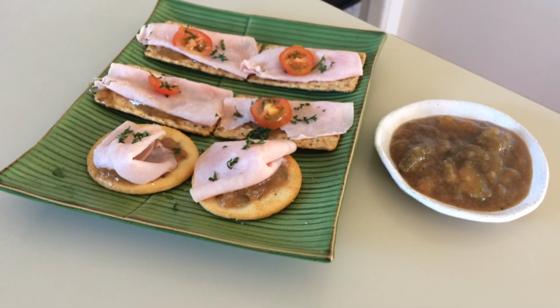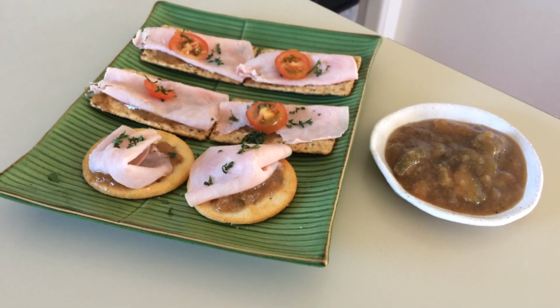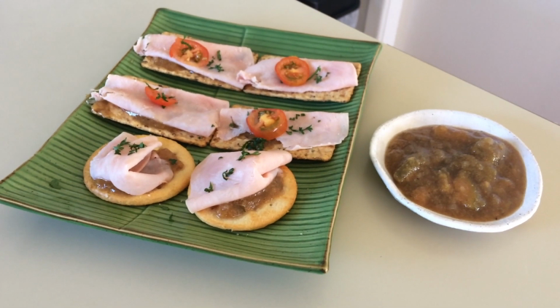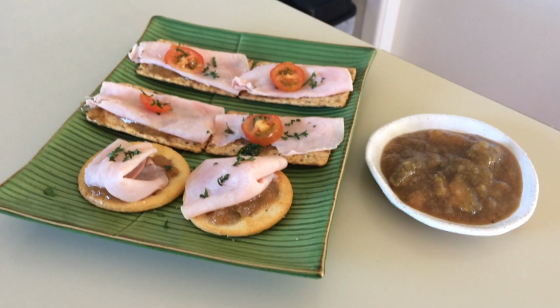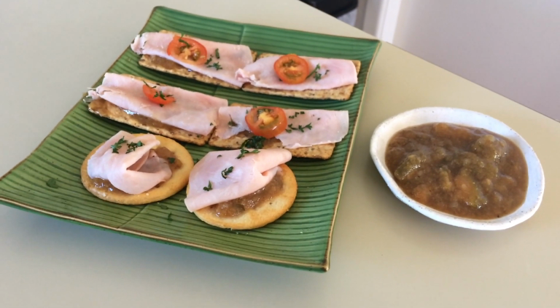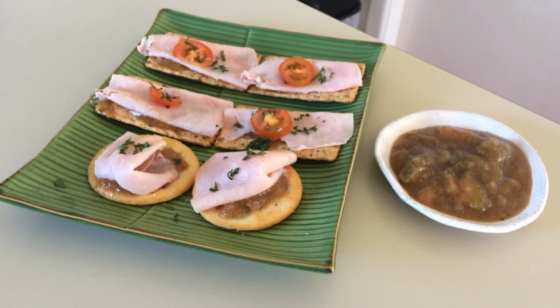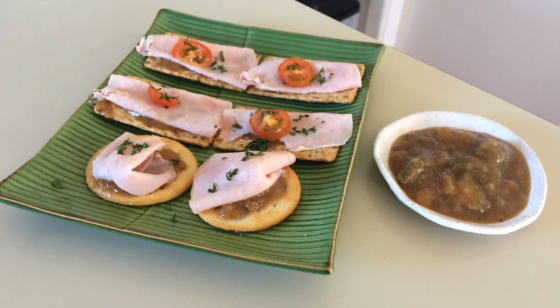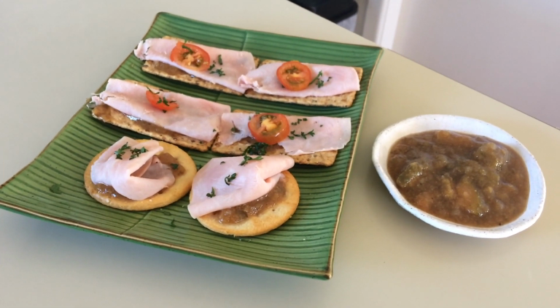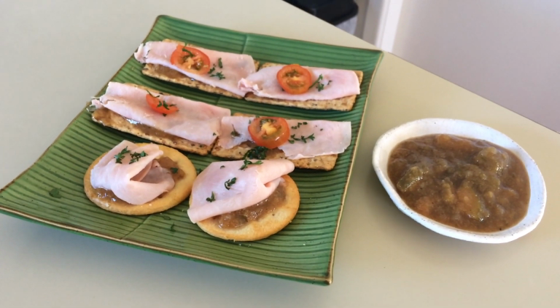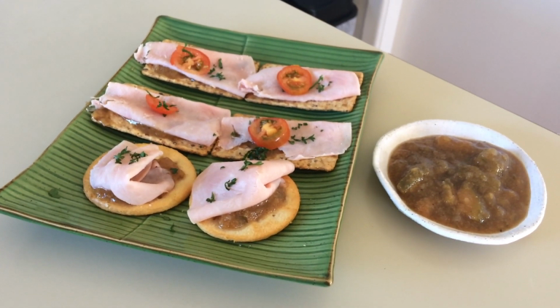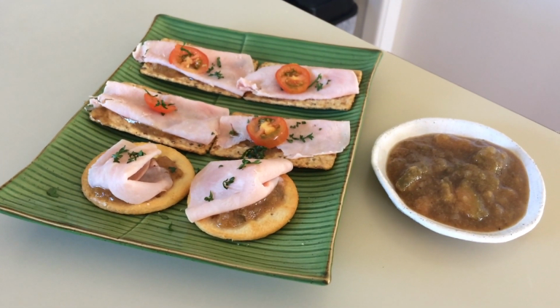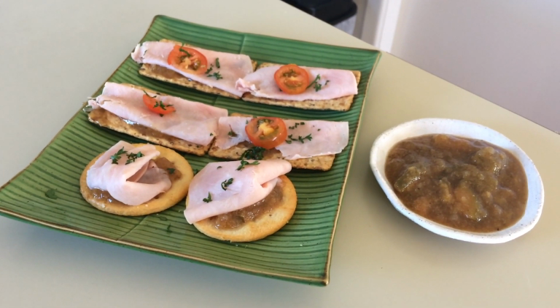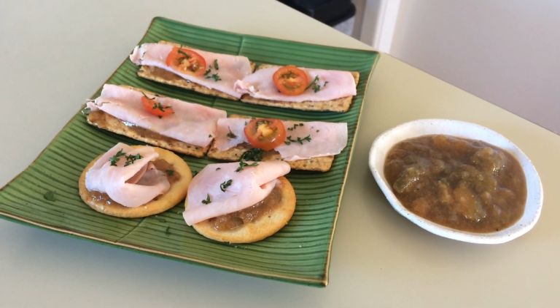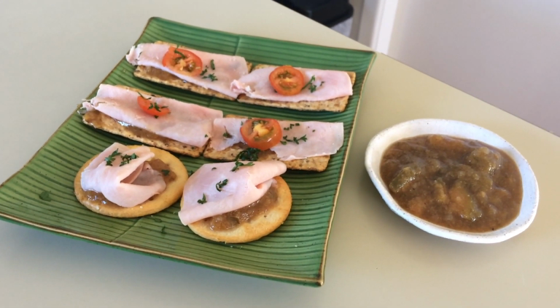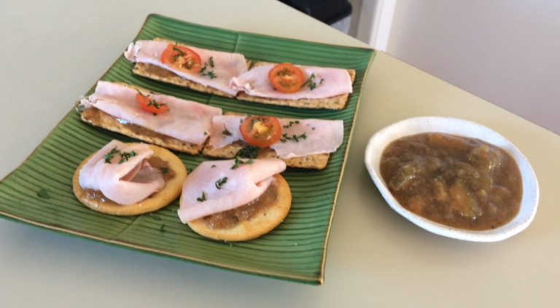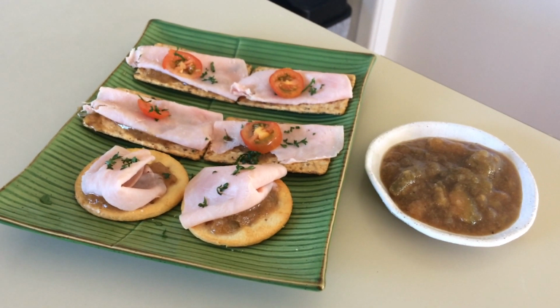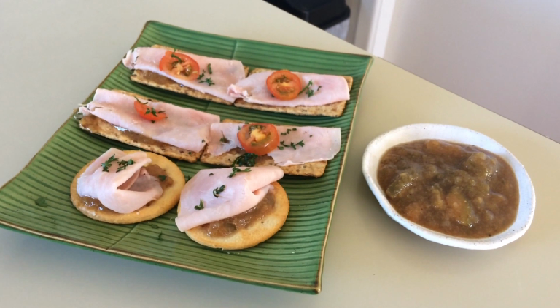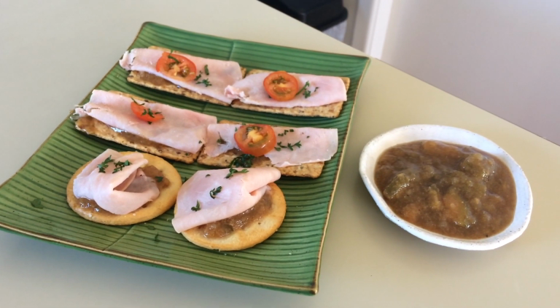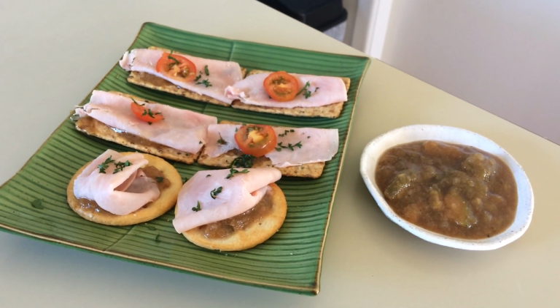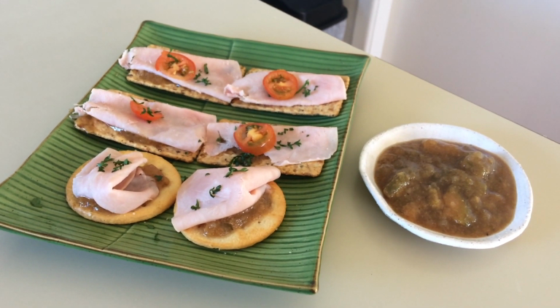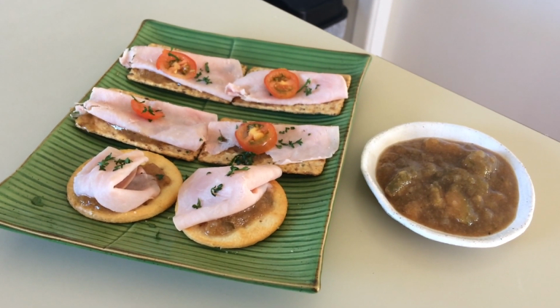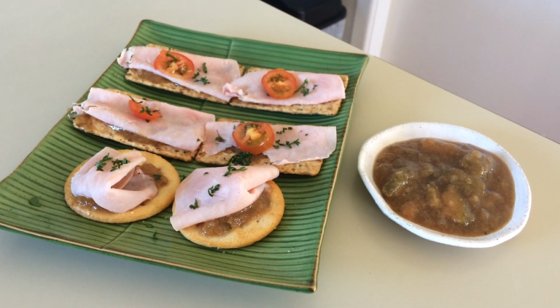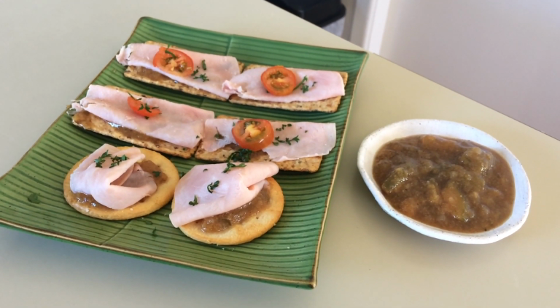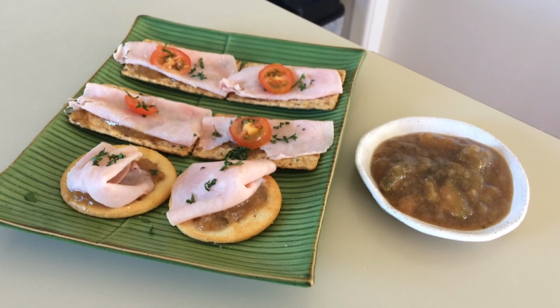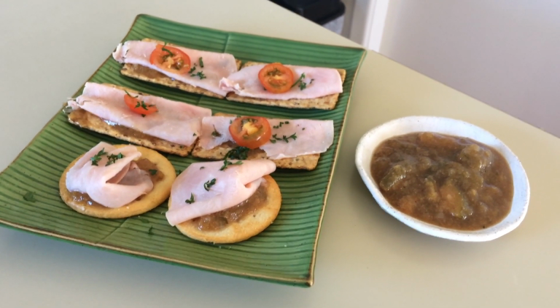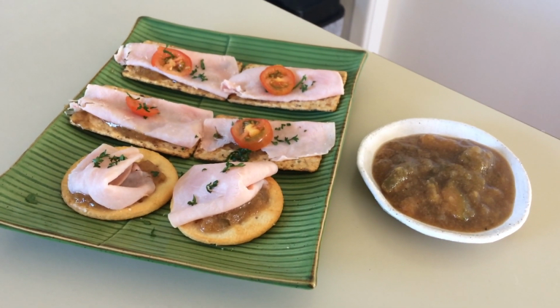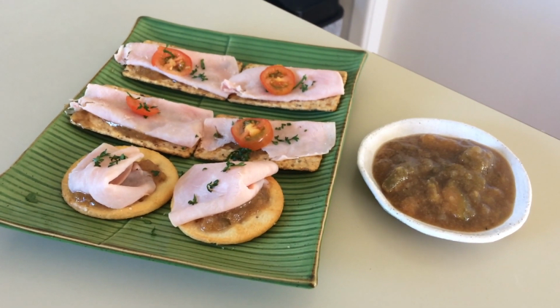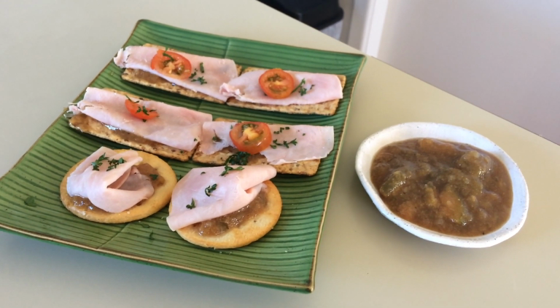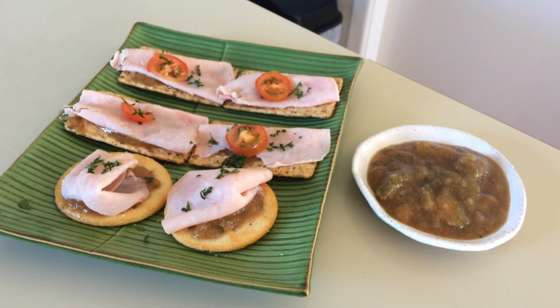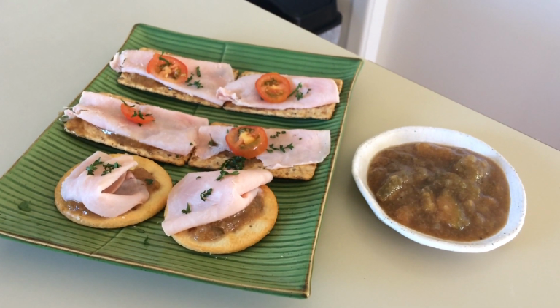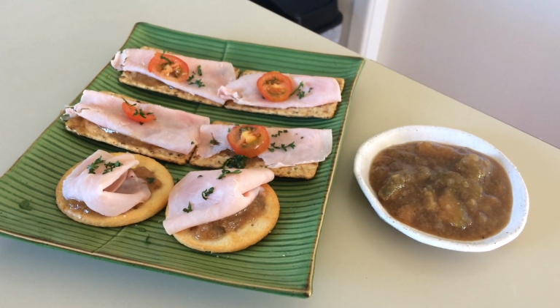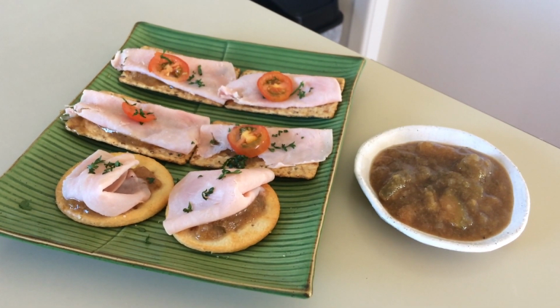So that's our chutney made — really lovely and delicious. You can have it with crackers, in sandwiches, with quiche, with cold meat, however you like to have it. I hope you enjoy making it.